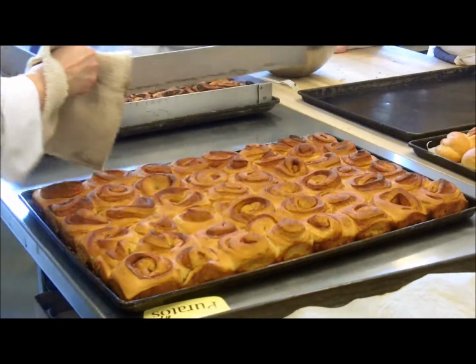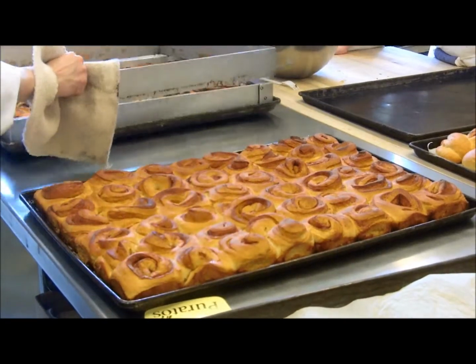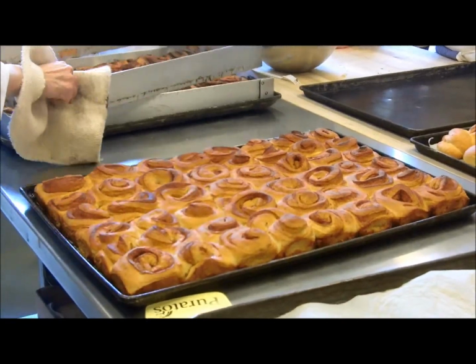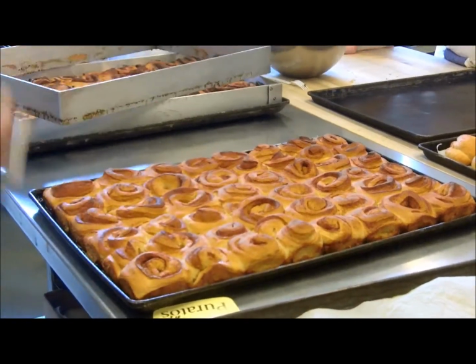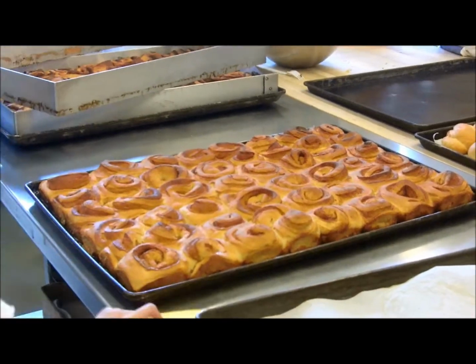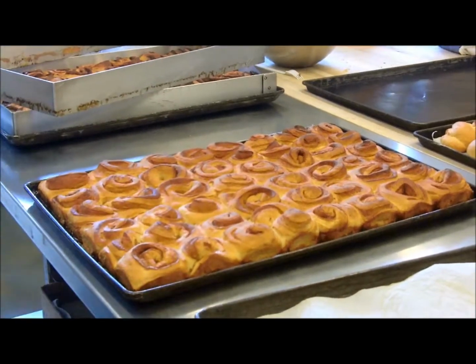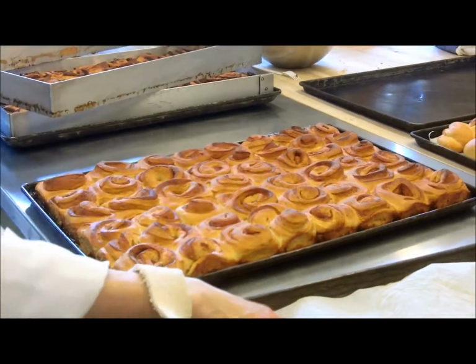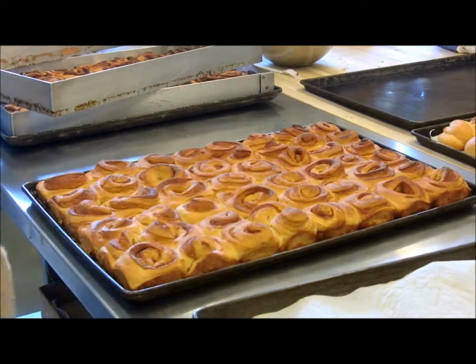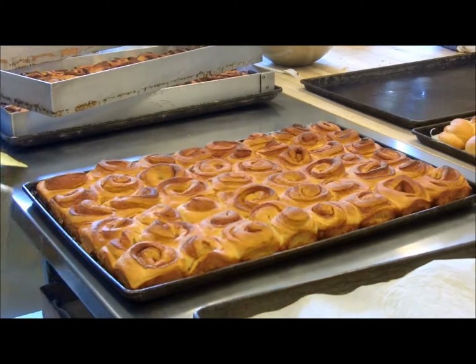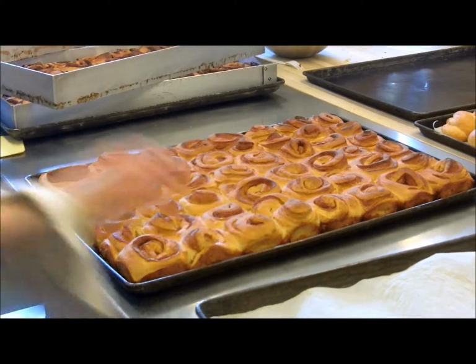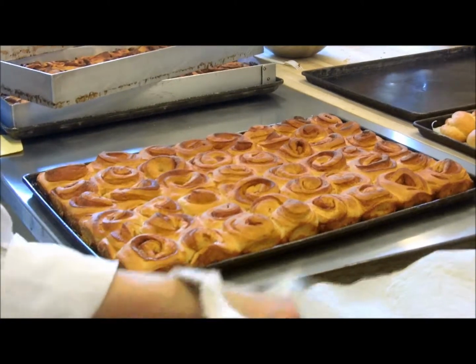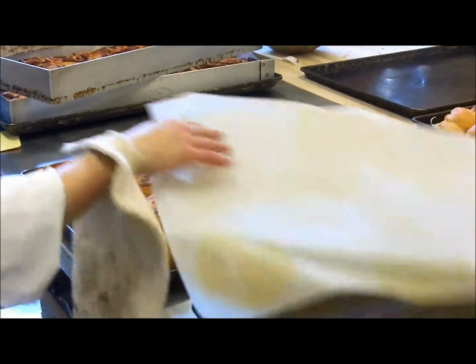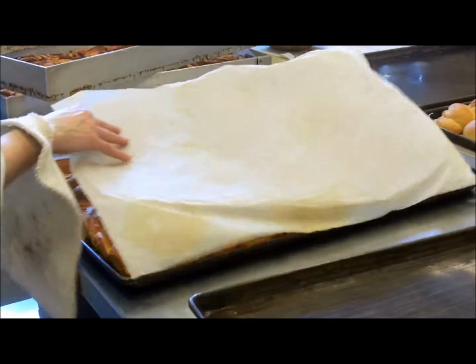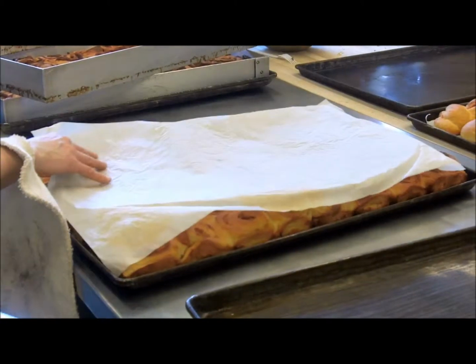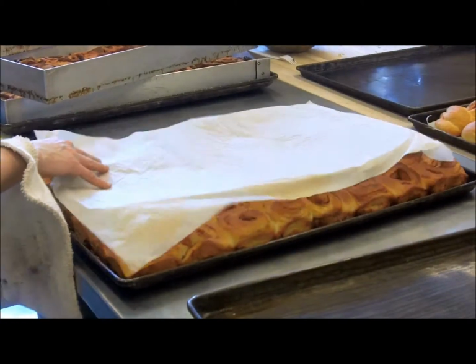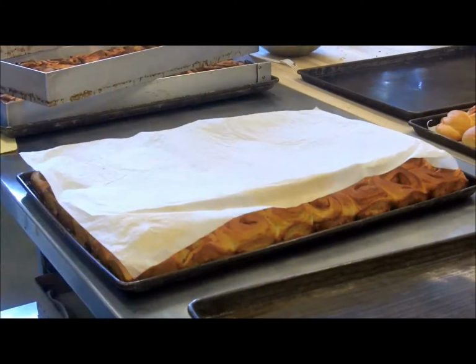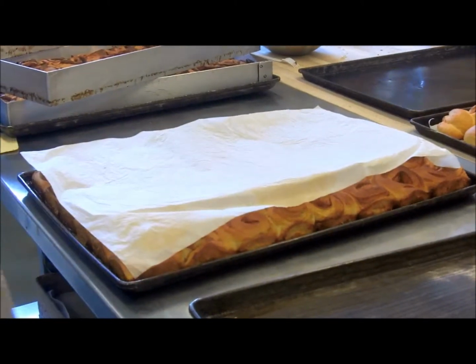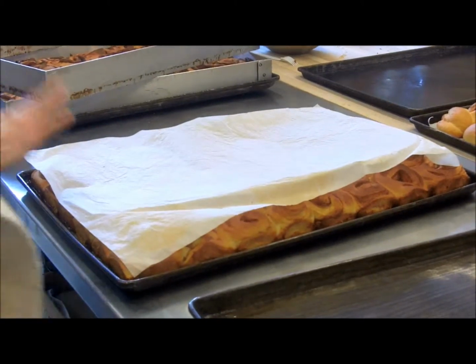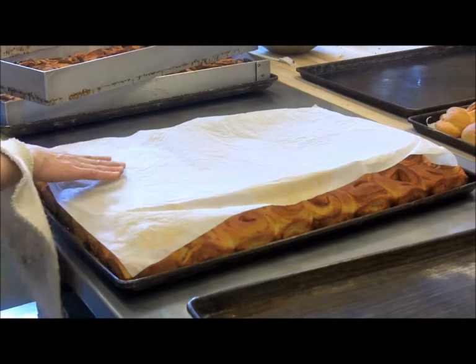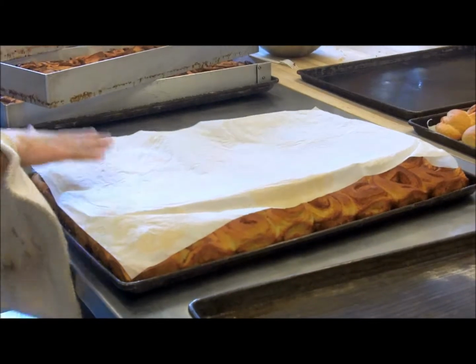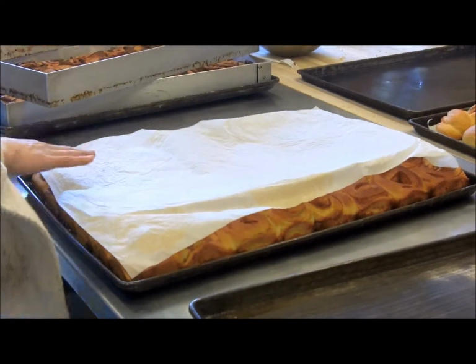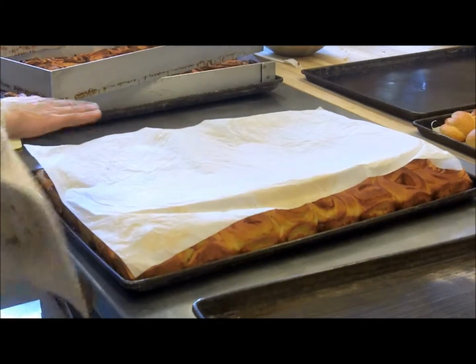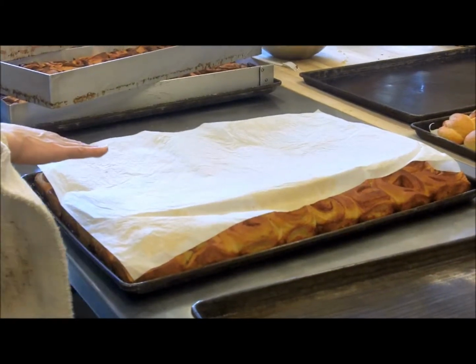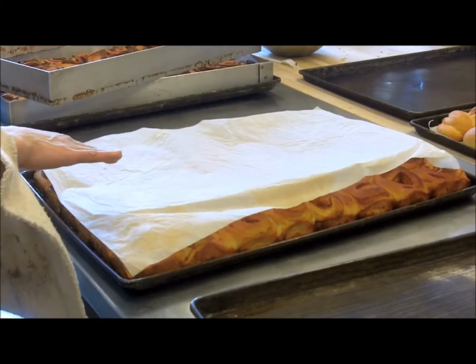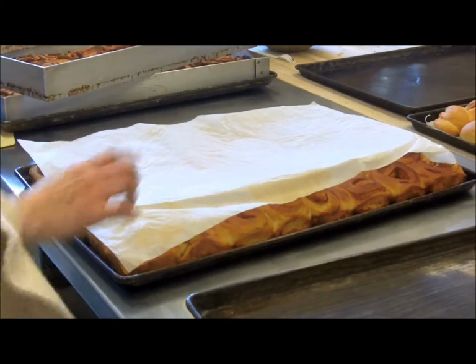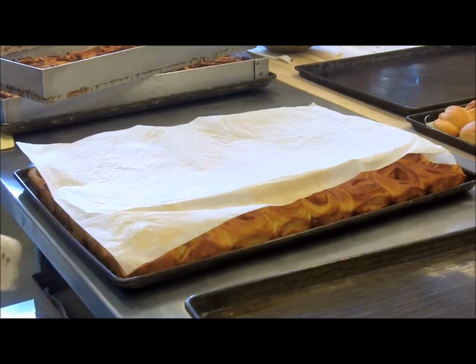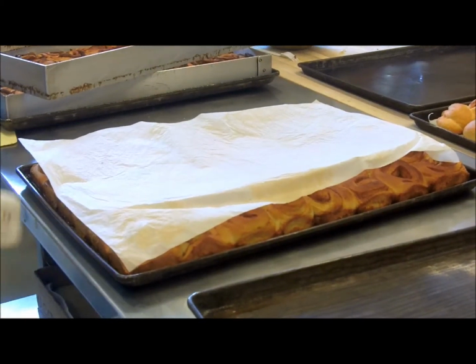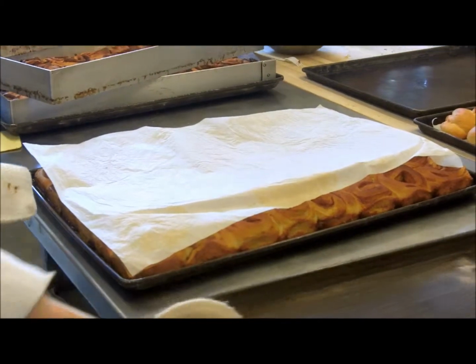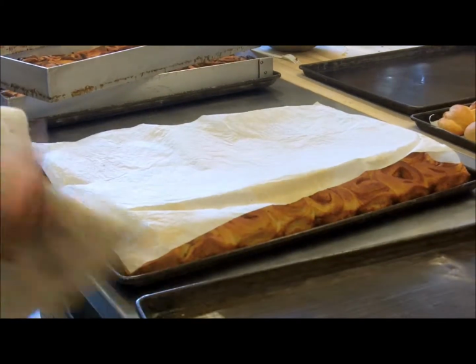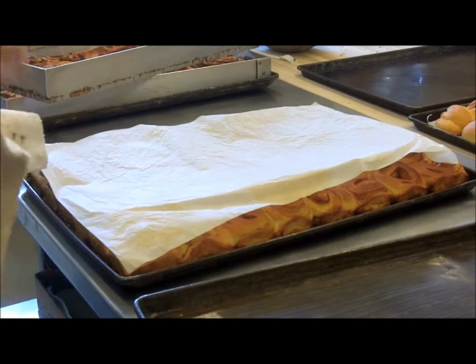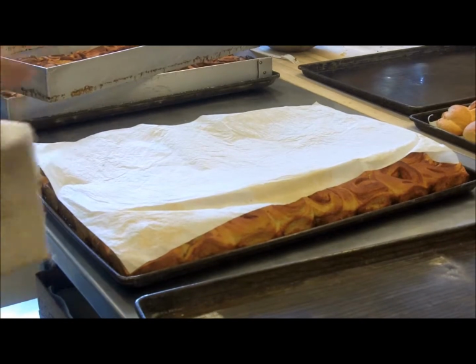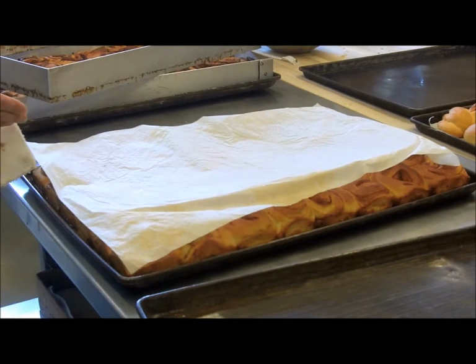Set your frame aside. Get another tray. Now you can put parchment or you can leave it — you will be cutting in the pan. Sometimes I don't like parchment because when you cut through the pan, you cut through the parchment.